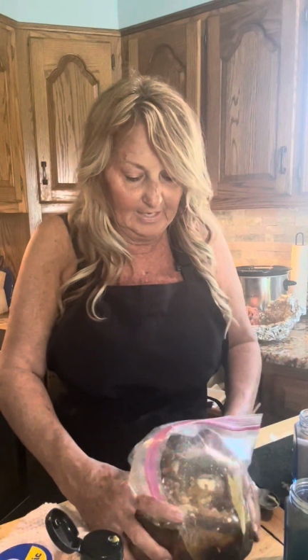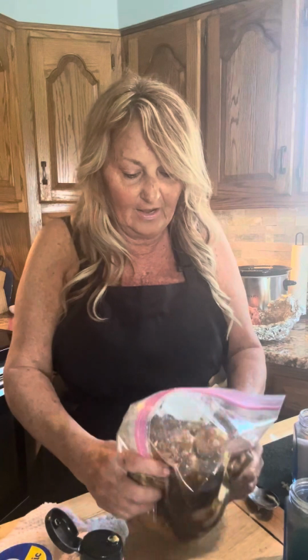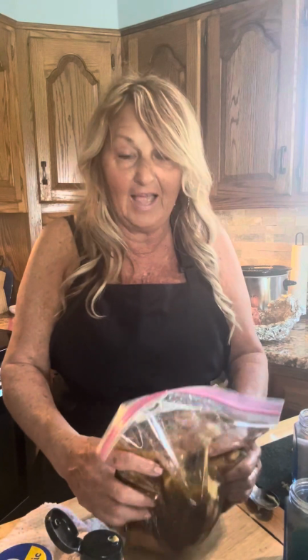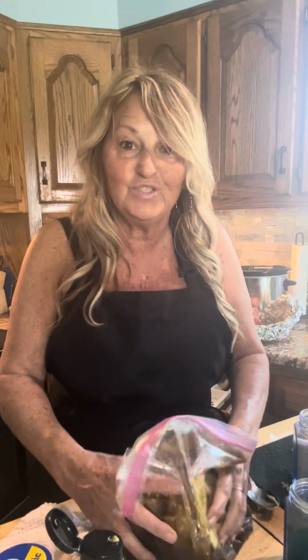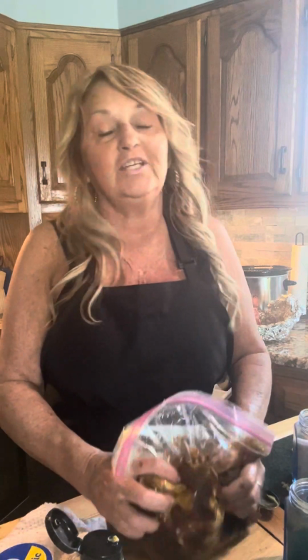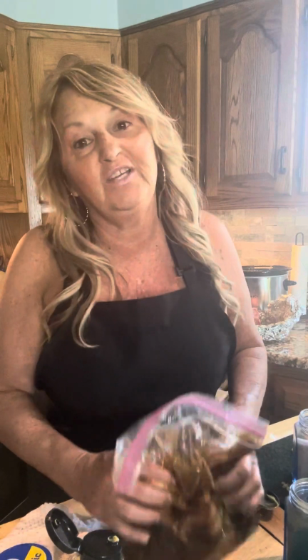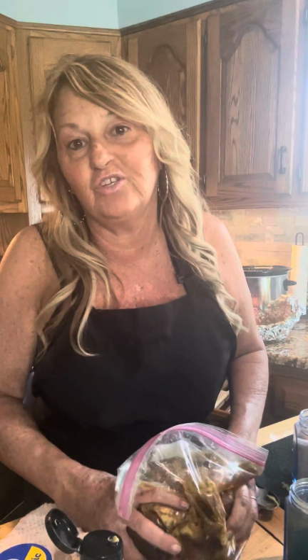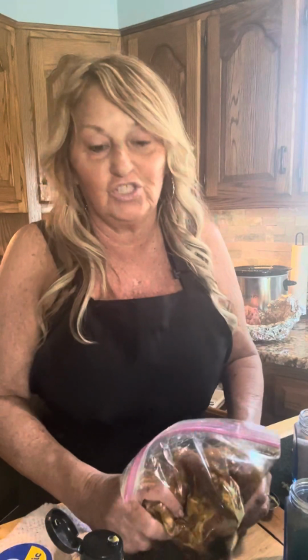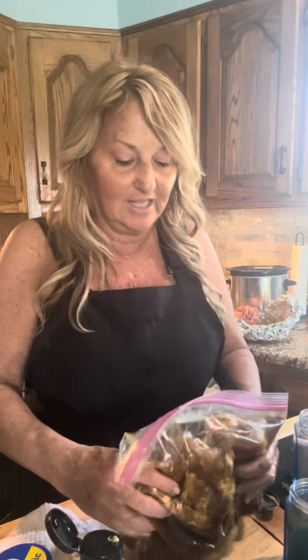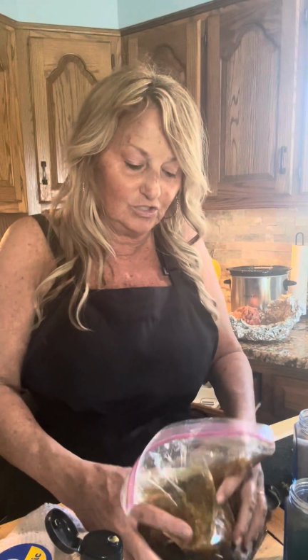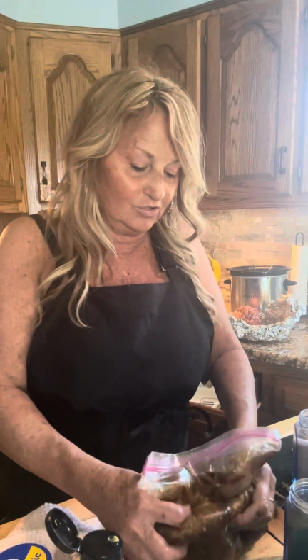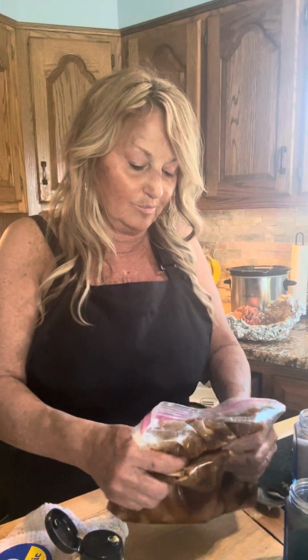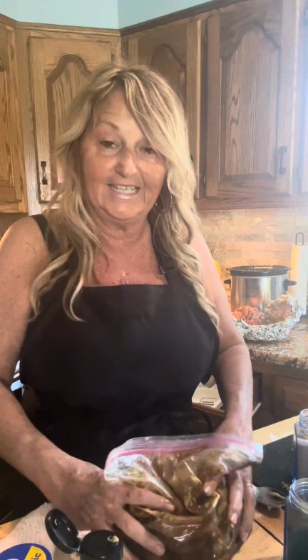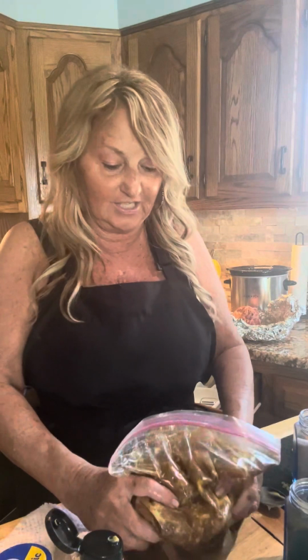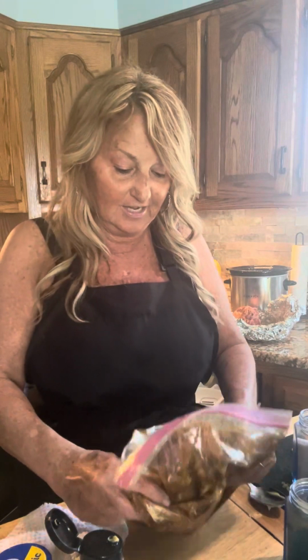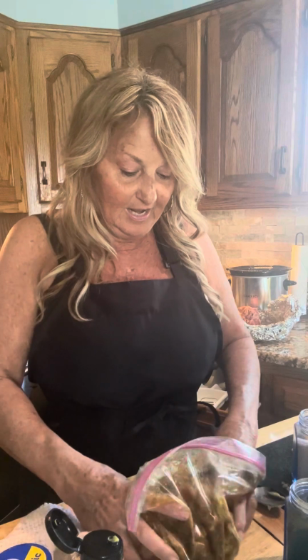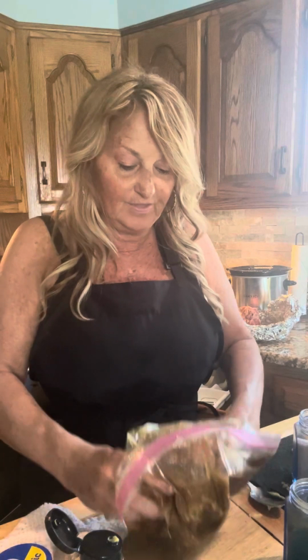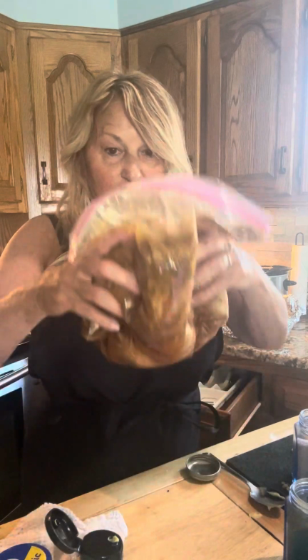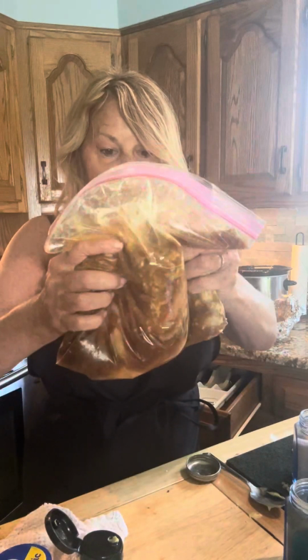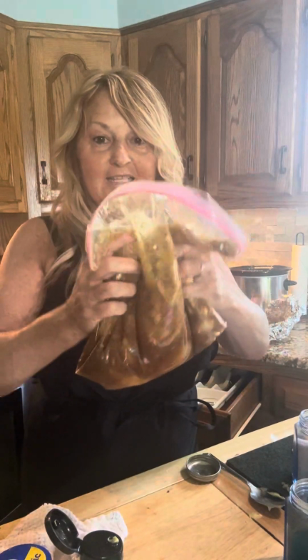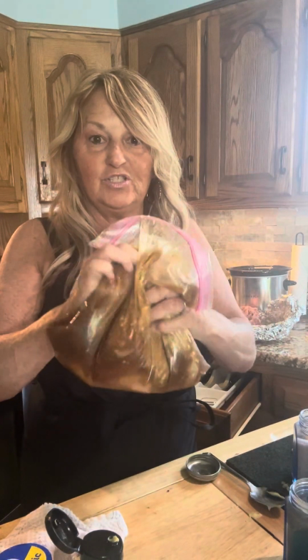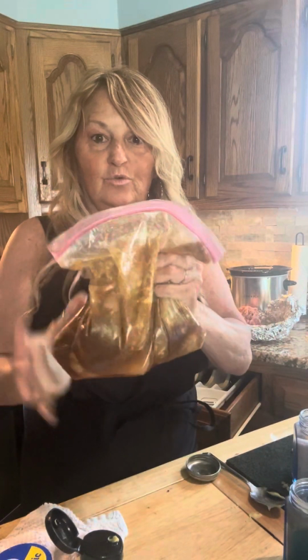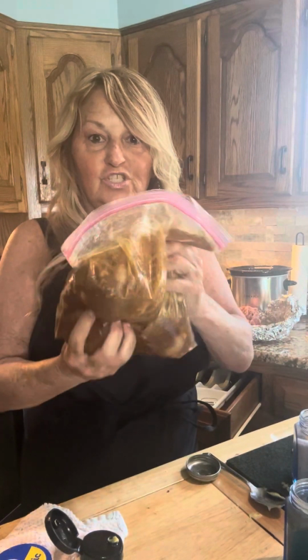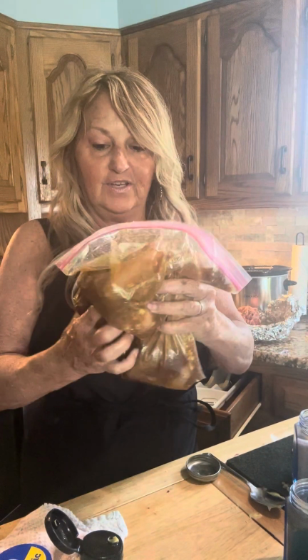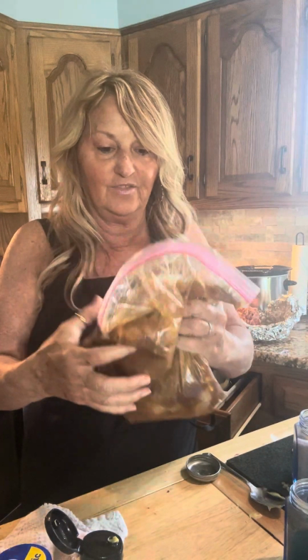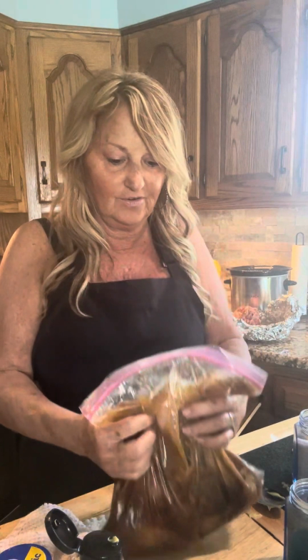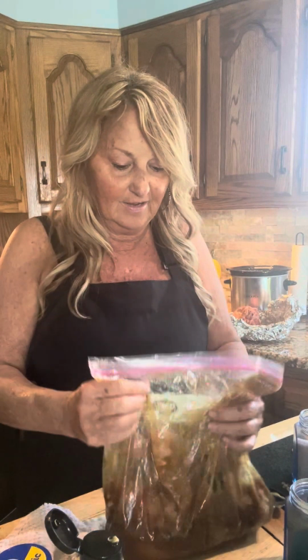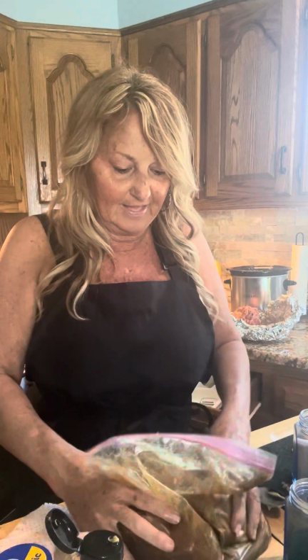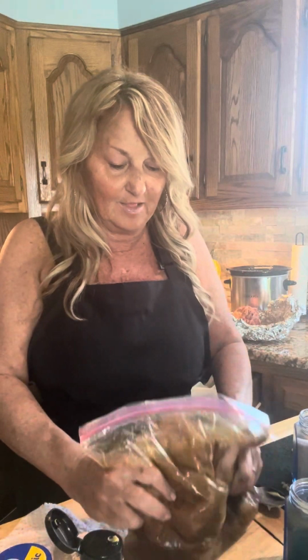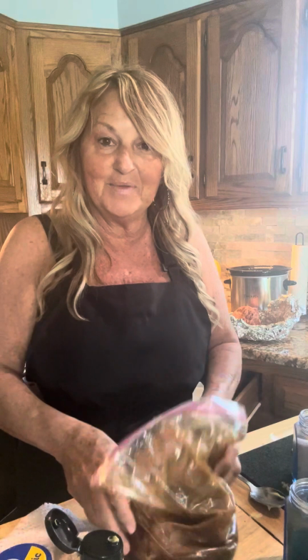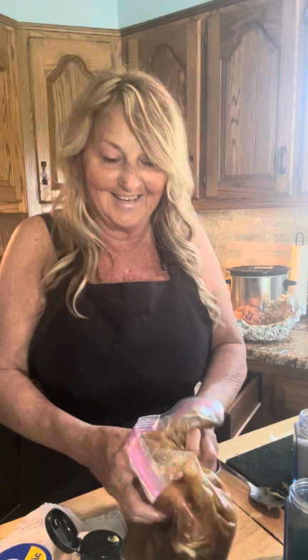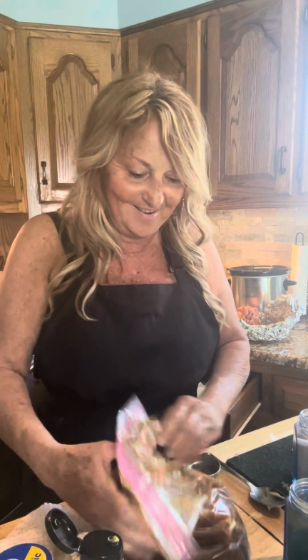I'm using chicken fingers, but you can use chicken thighs, chicken breast — any chicken works for this marinade. I'm just going to push it all together in the bag — that's how I'm going to mix it up.